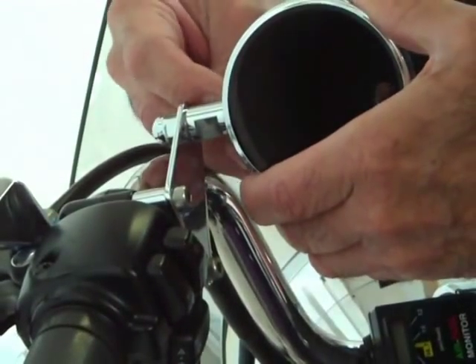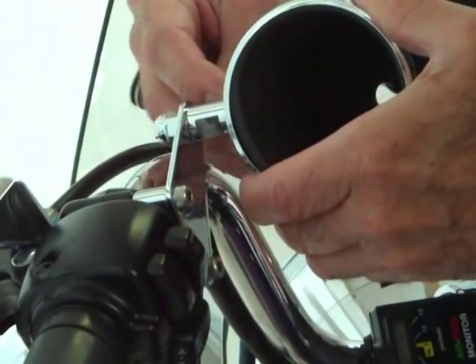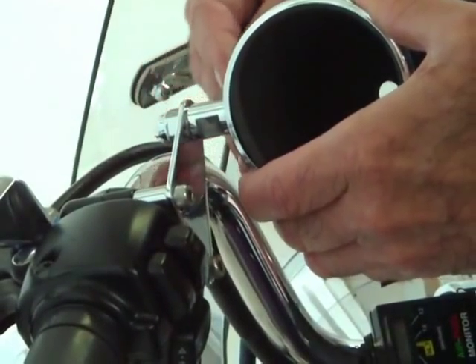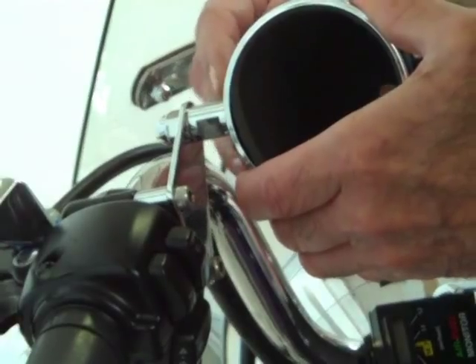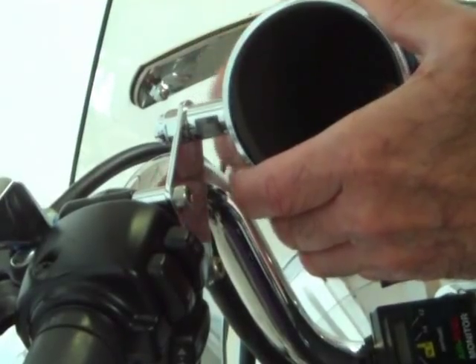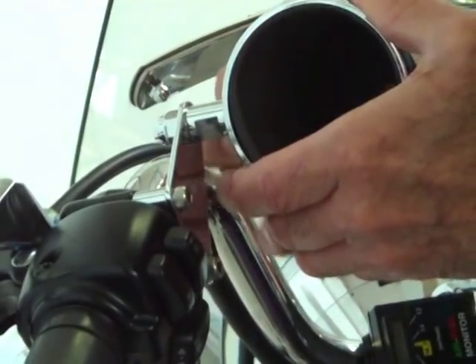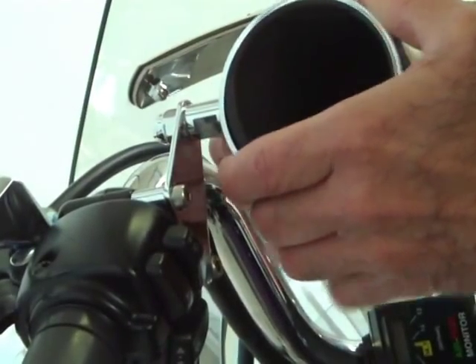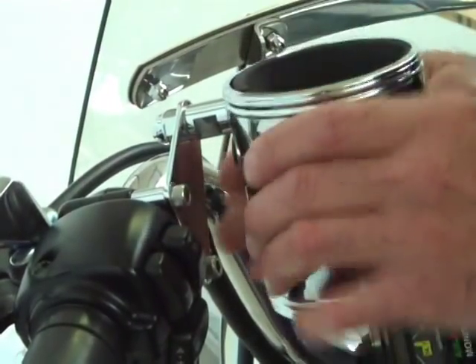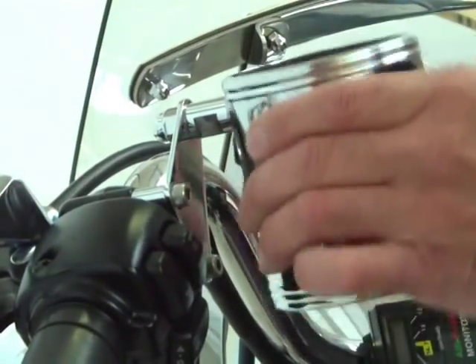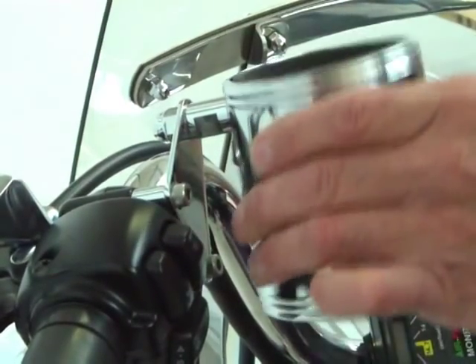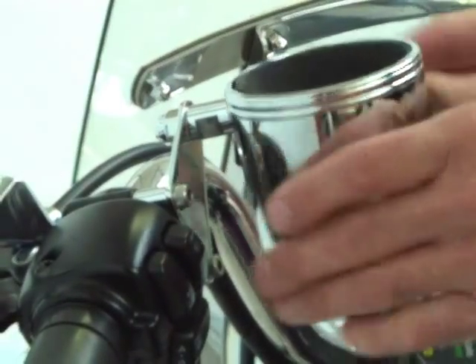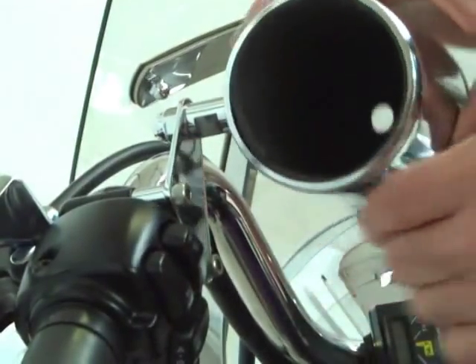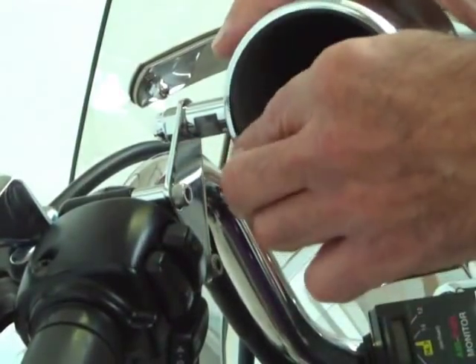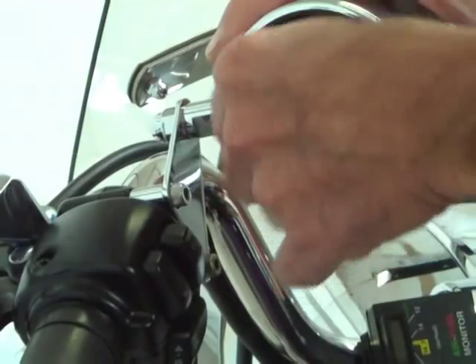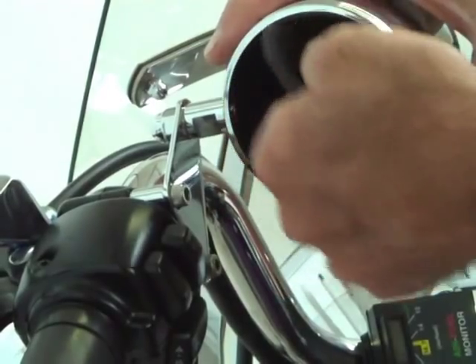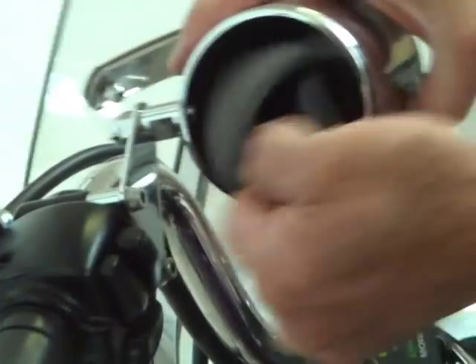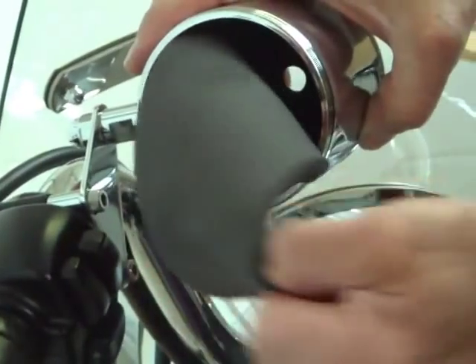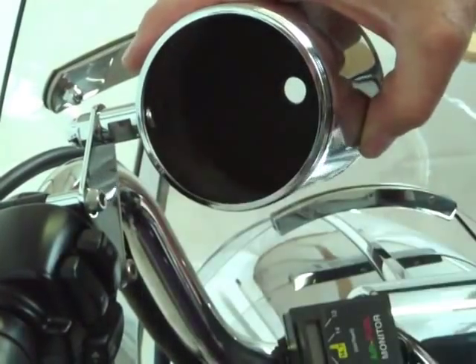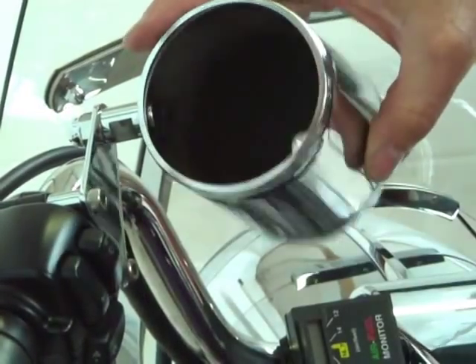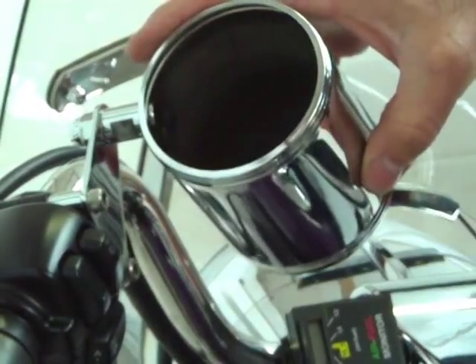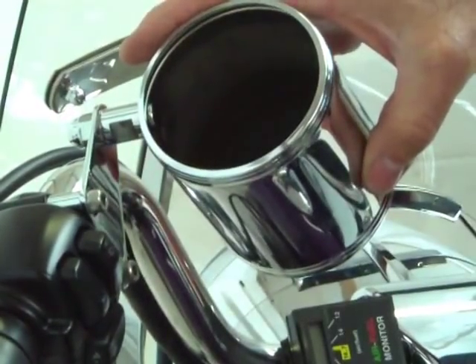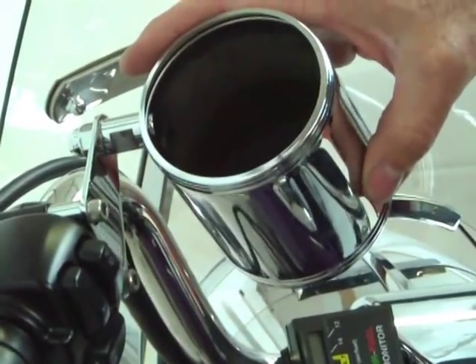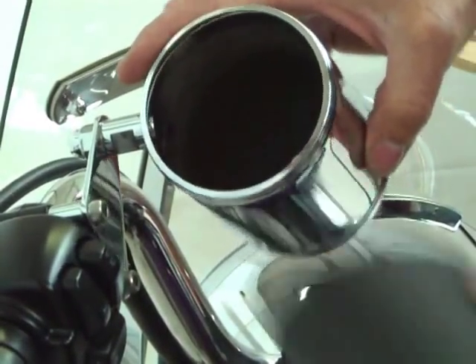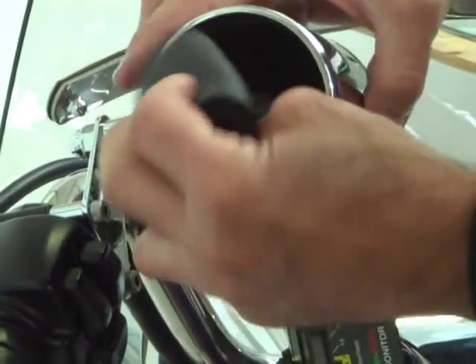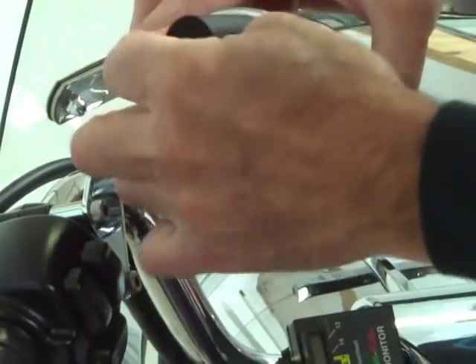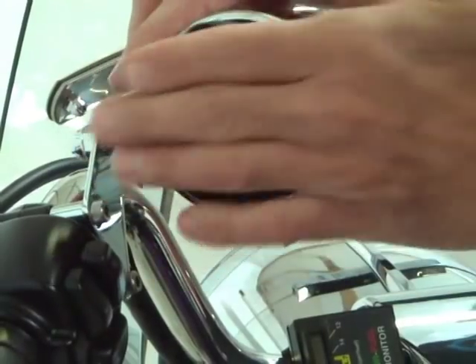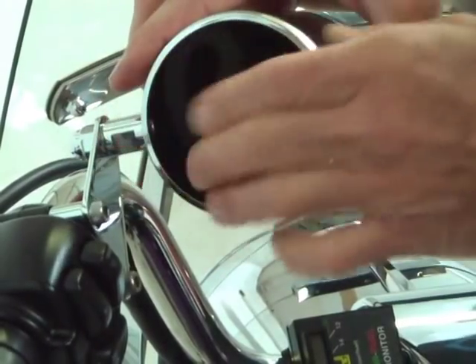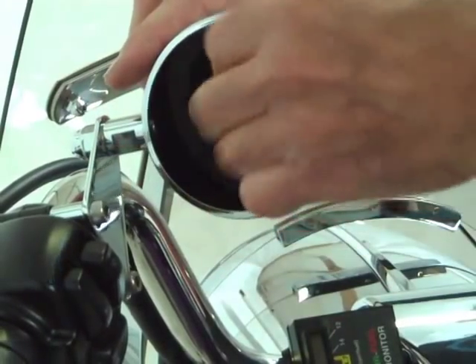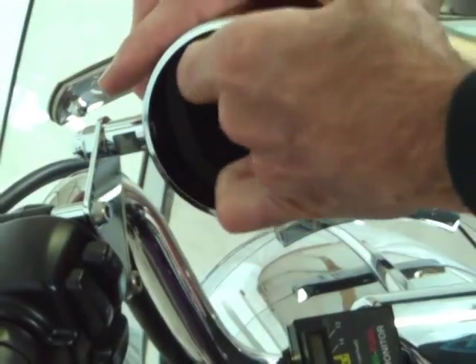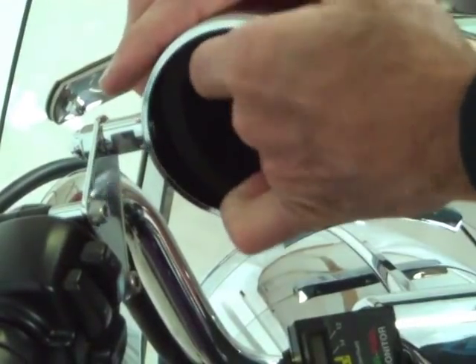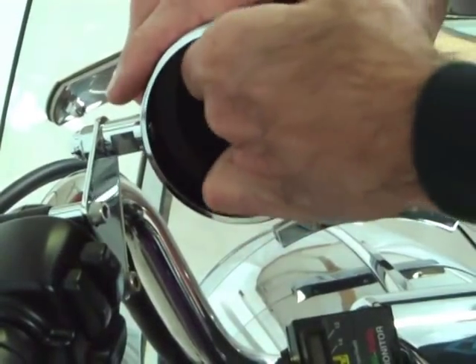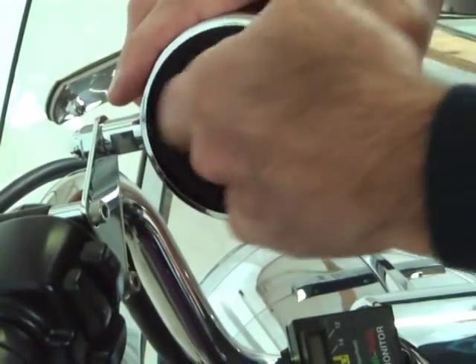Once in, the grommet prevents the cup holder from bouncing off accidentally. The liner is removable and there is a thinner large and a thicker small insulated liner for various sized cups and bottles.